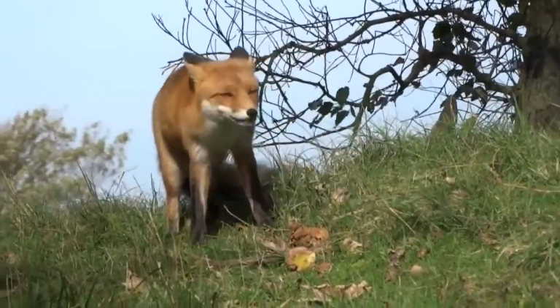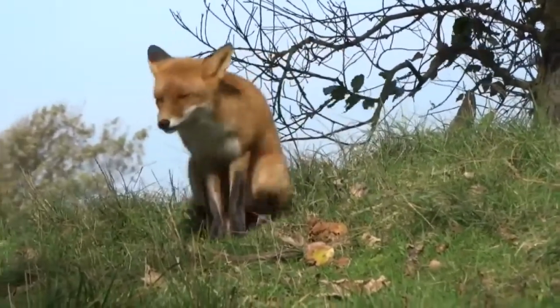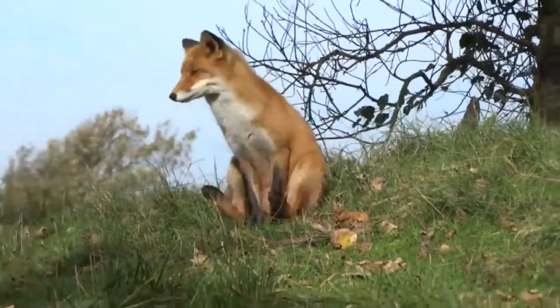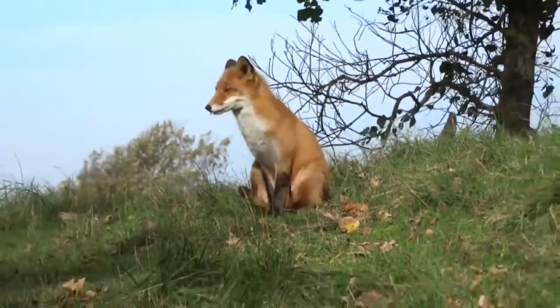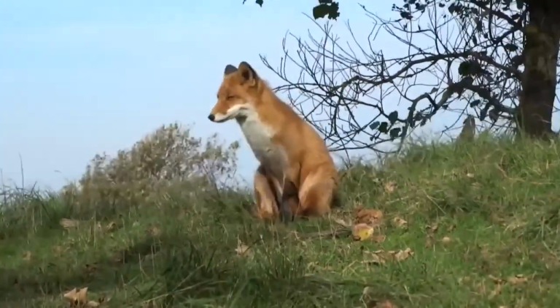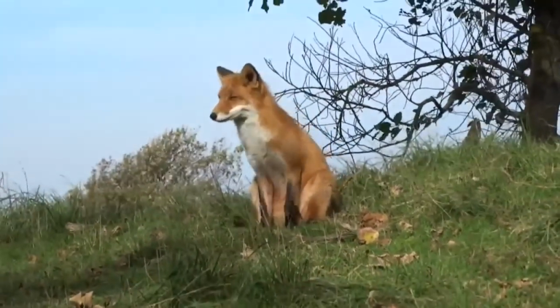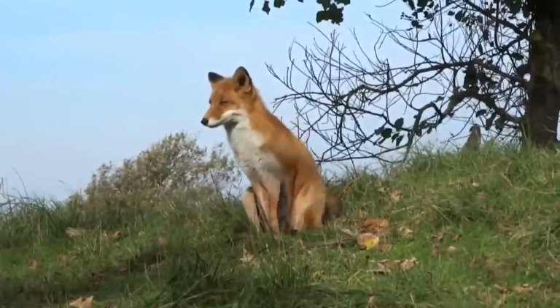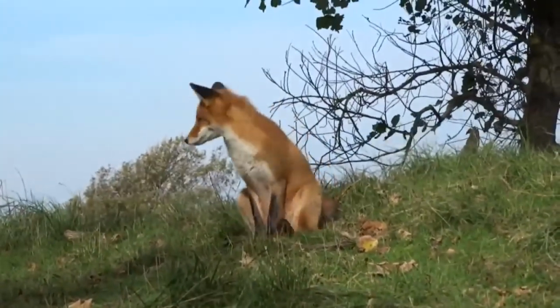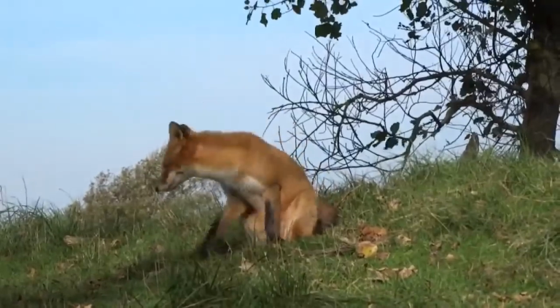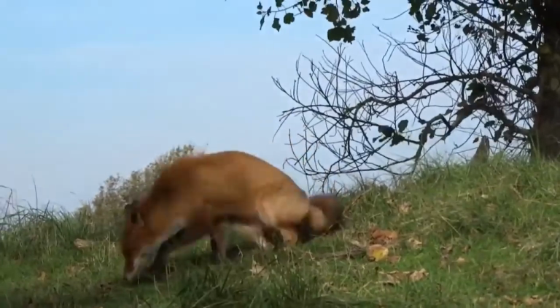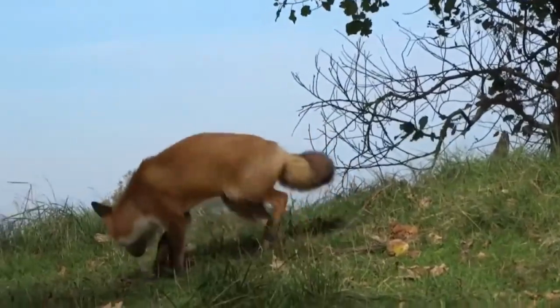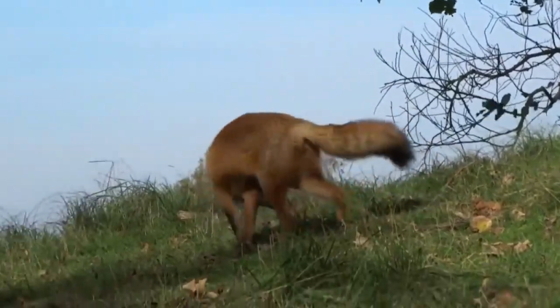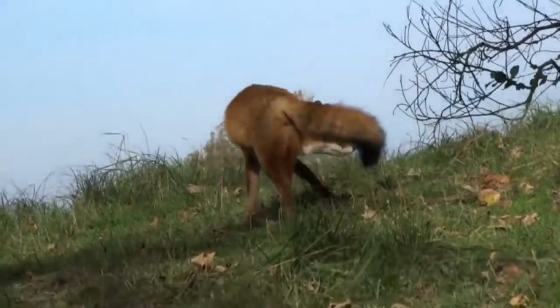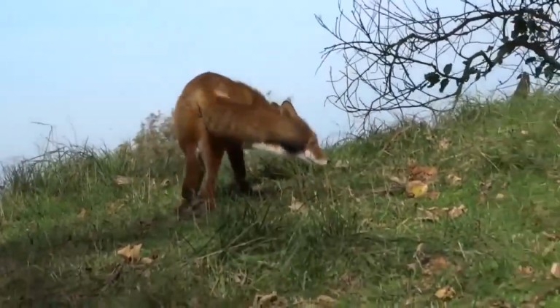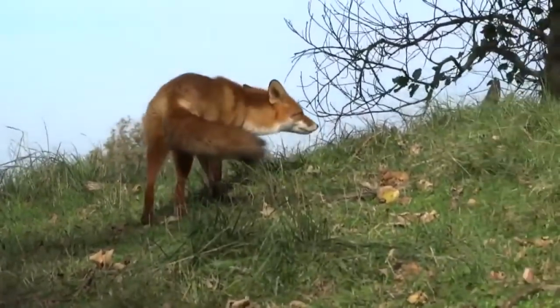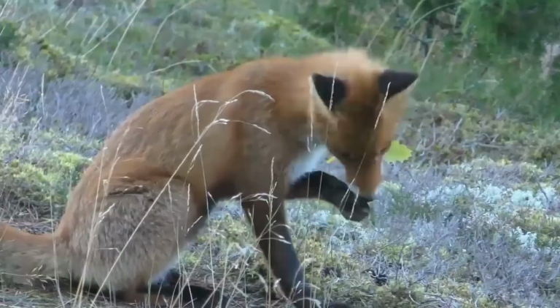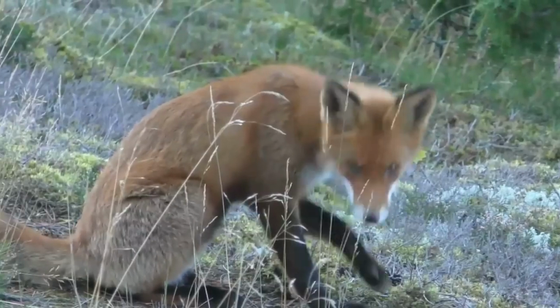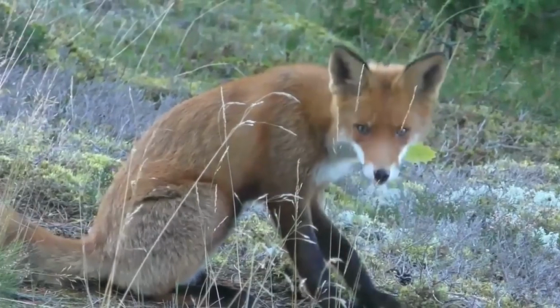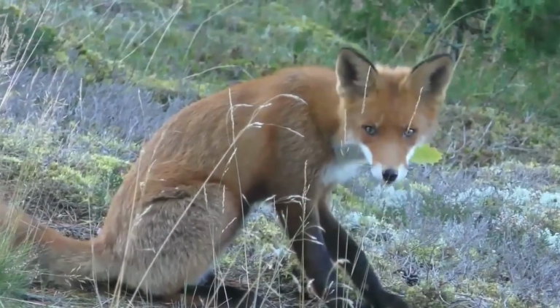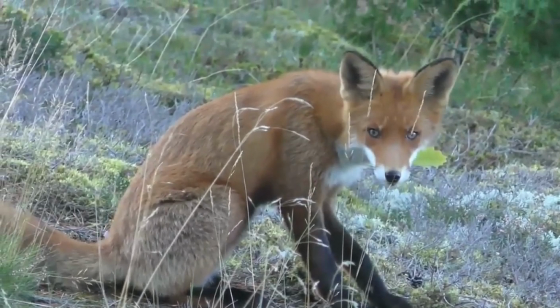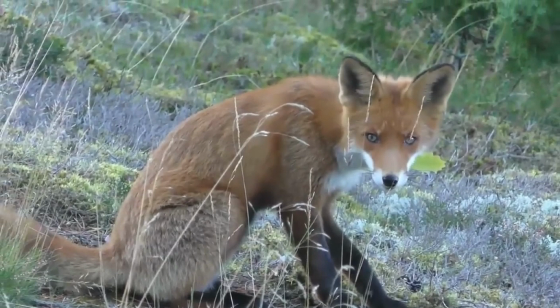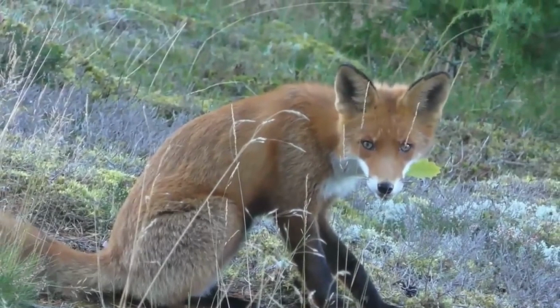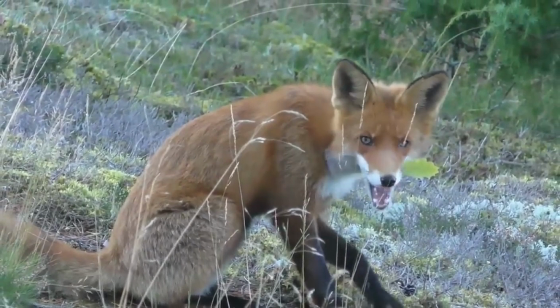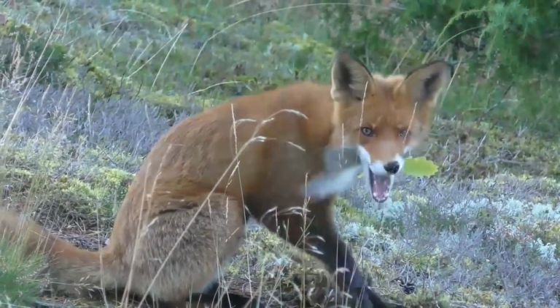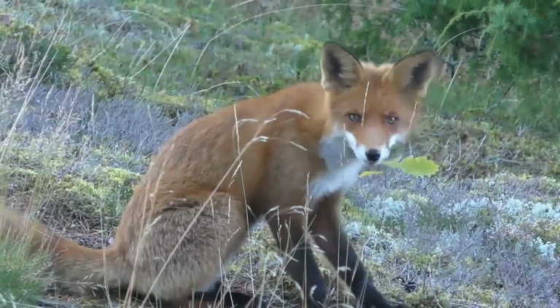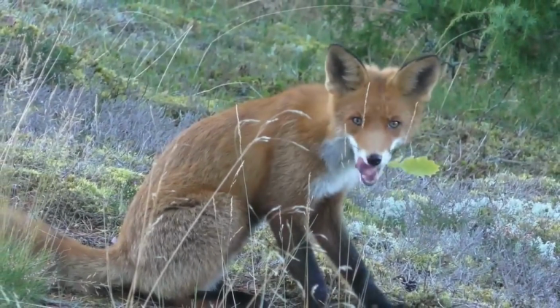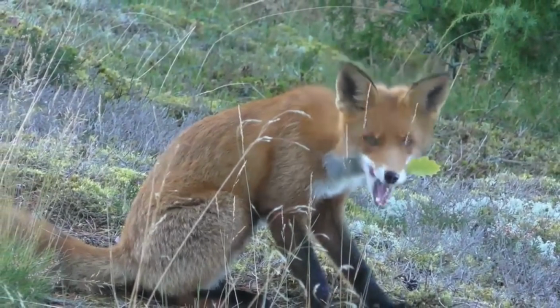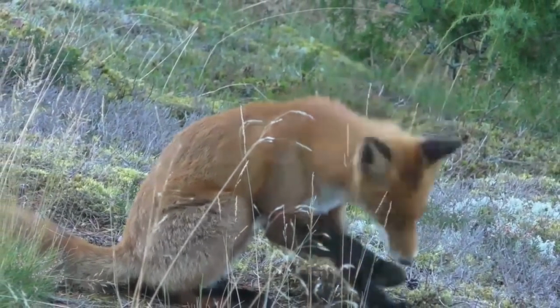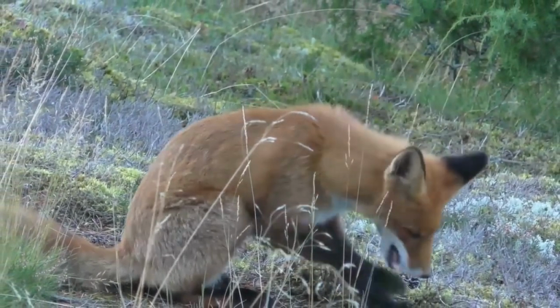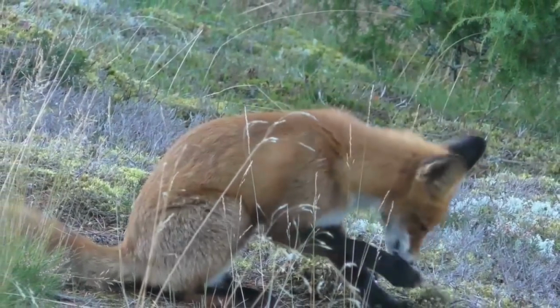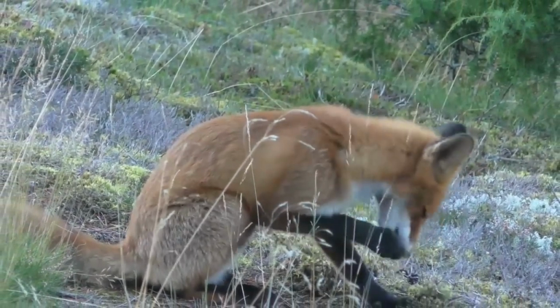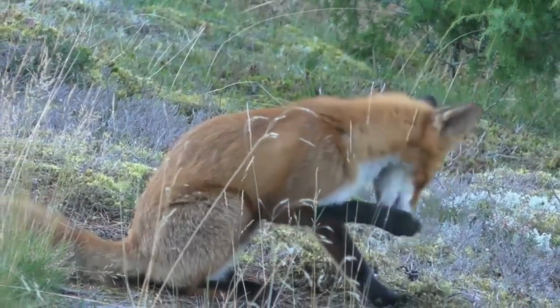They have a lighter white or cream underside and can have darker feet and tips of their tails. Red foxes have large ears with exceptional hearing and their long thin snout gives them a very keen sense of smell.